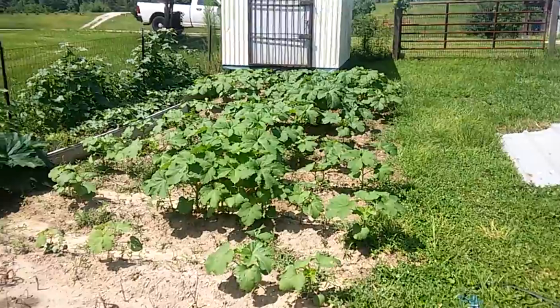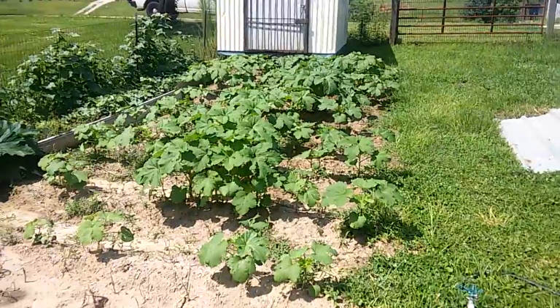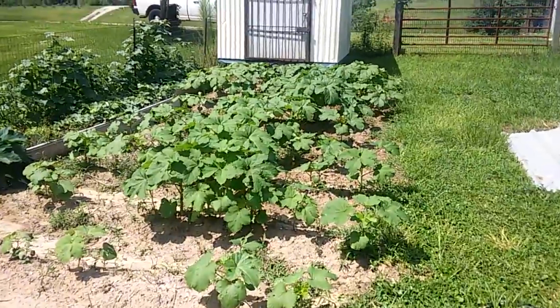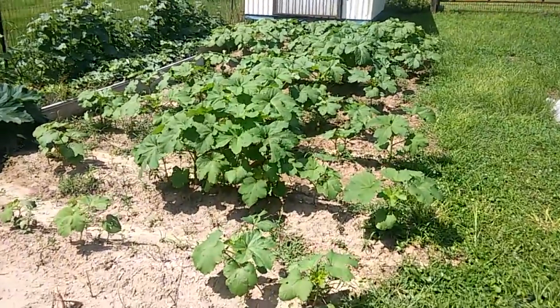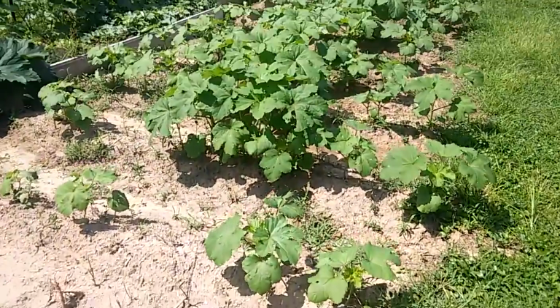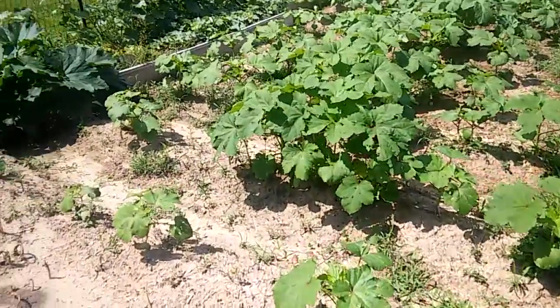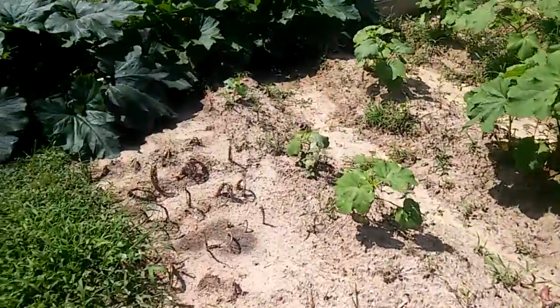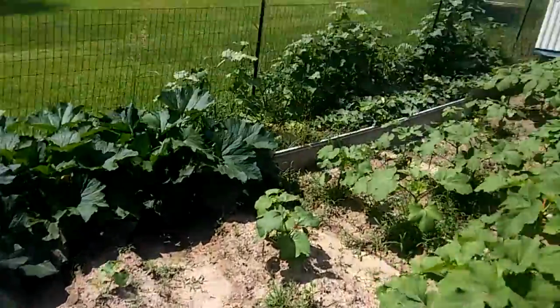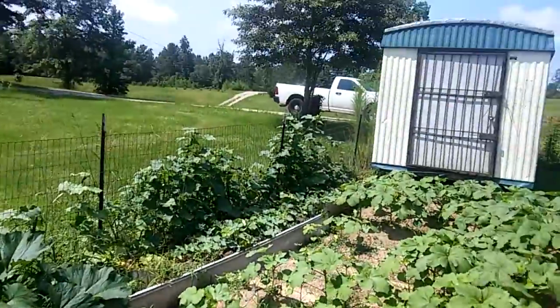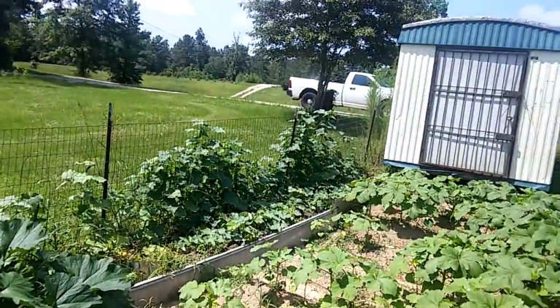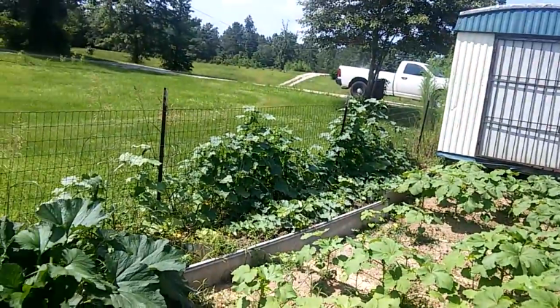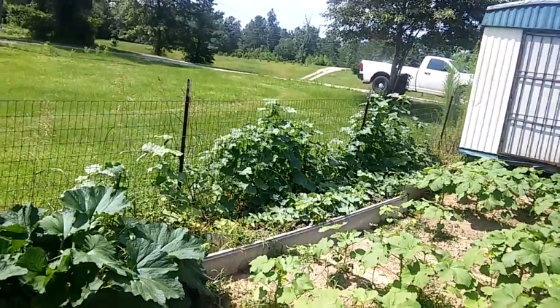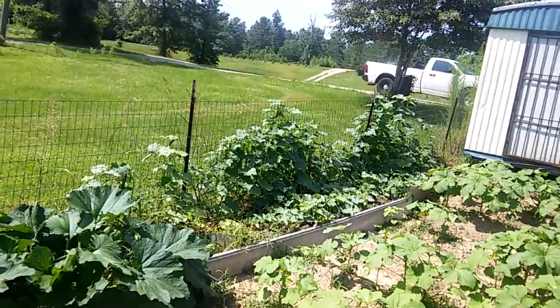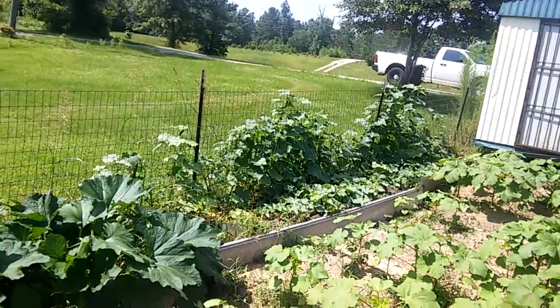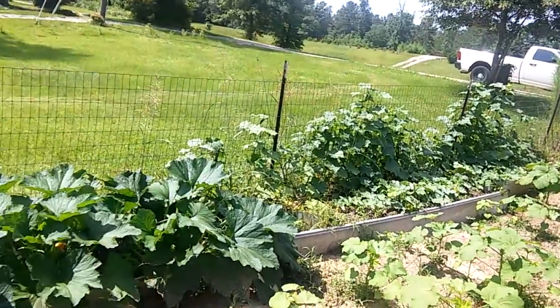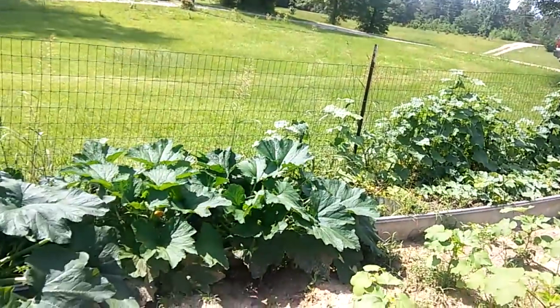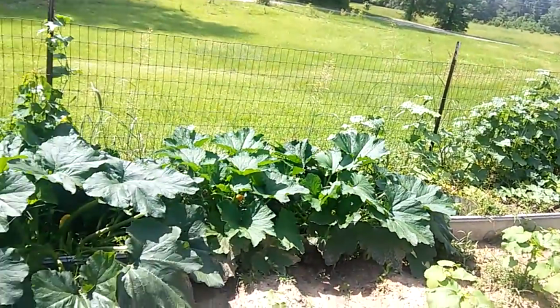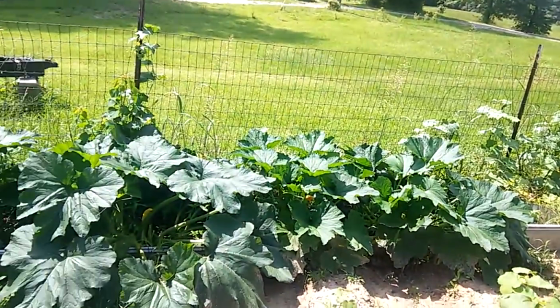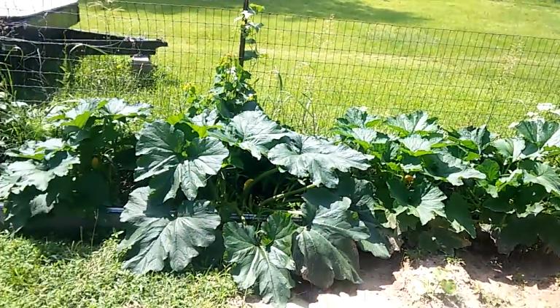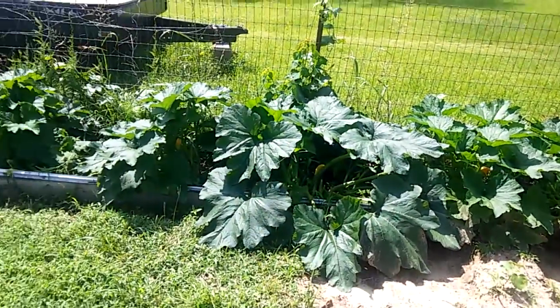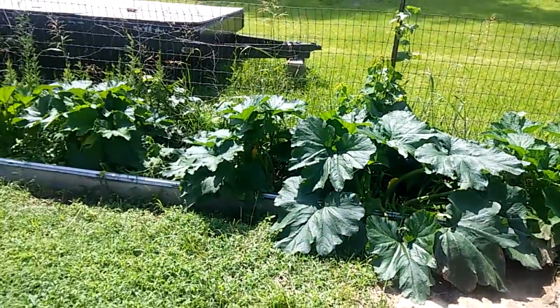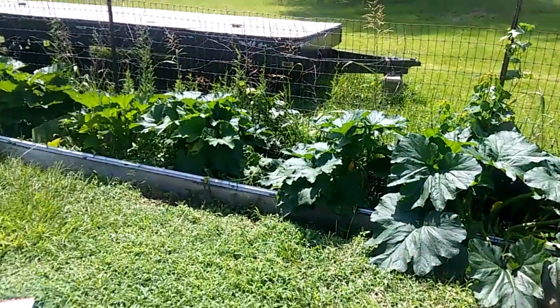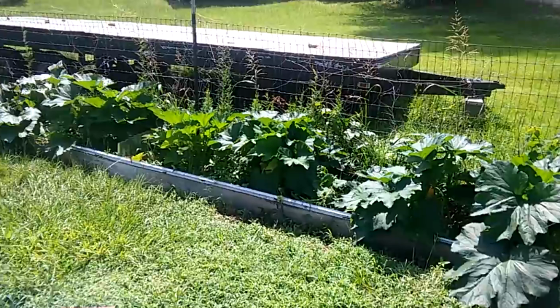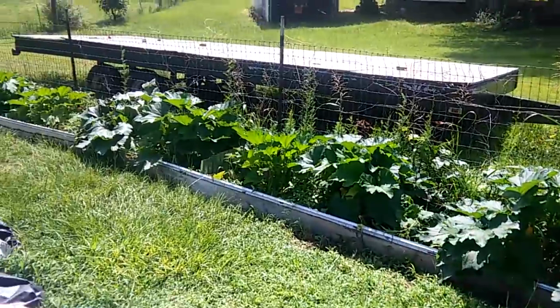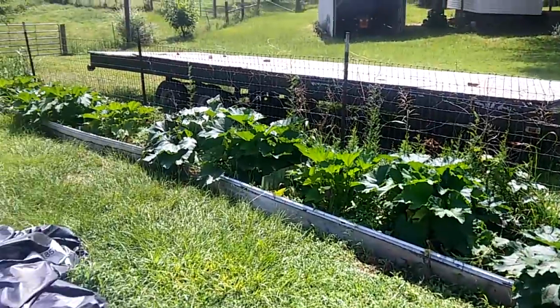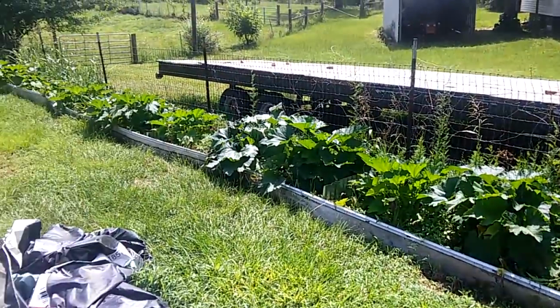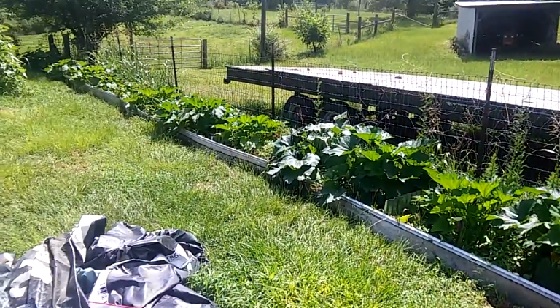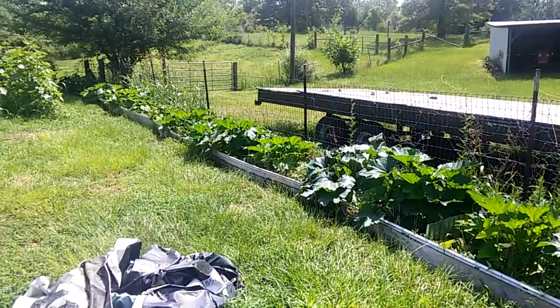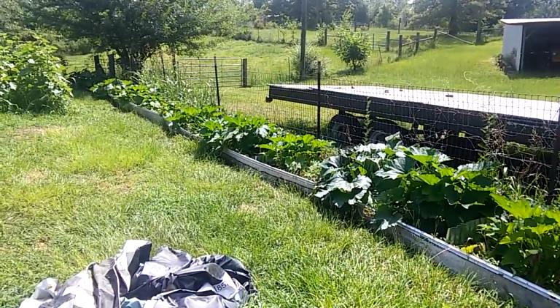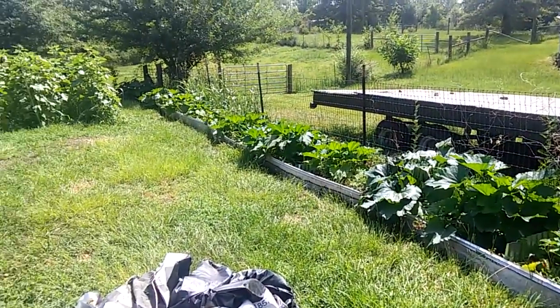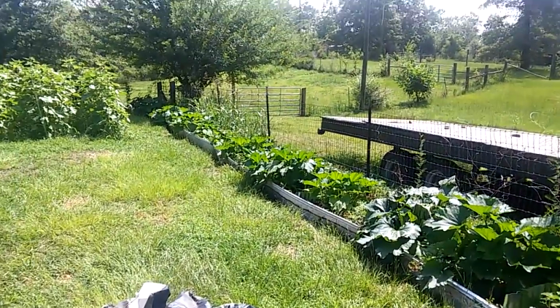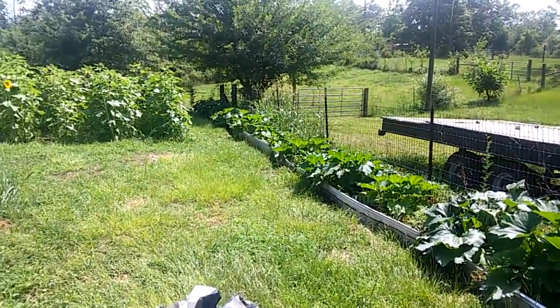That's all okra — it's getting pretty big. Then all along this fence there's cucumbers, and then all that zucchini in little raised beds. It's kind of terraced; you can't really tell.